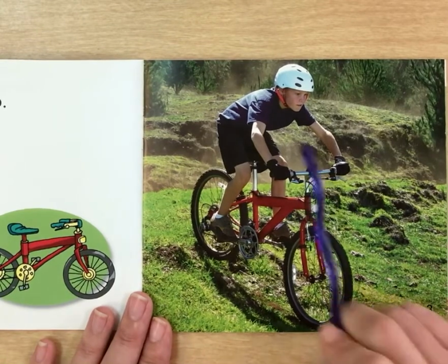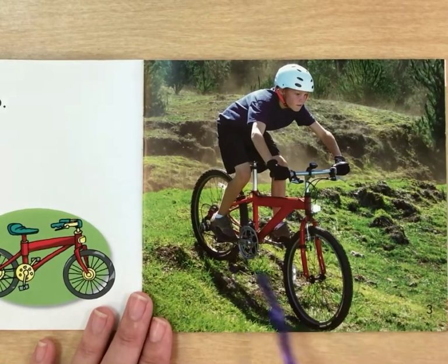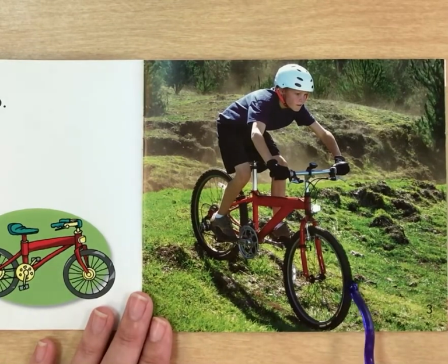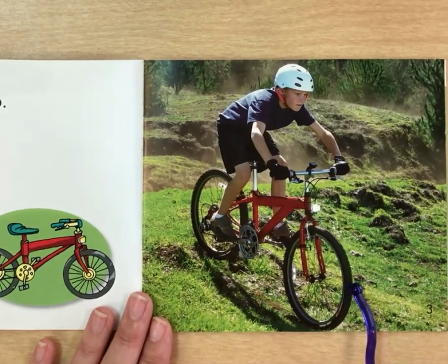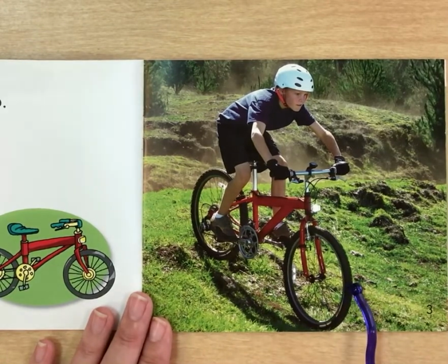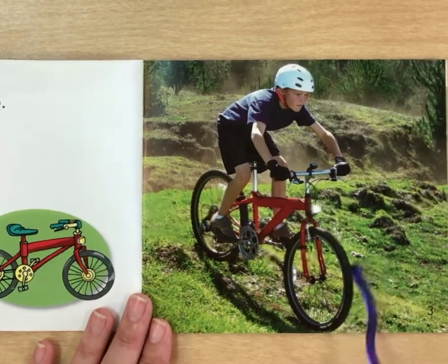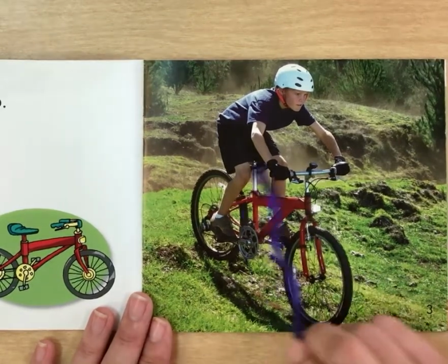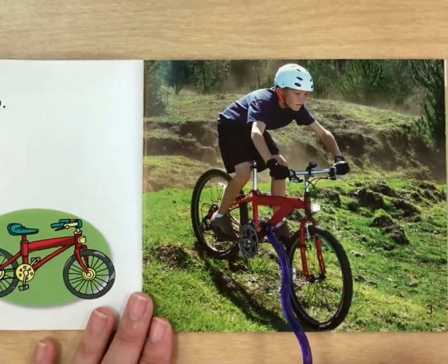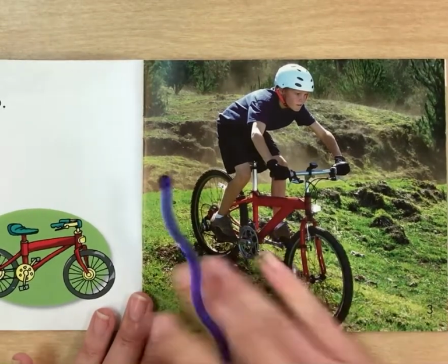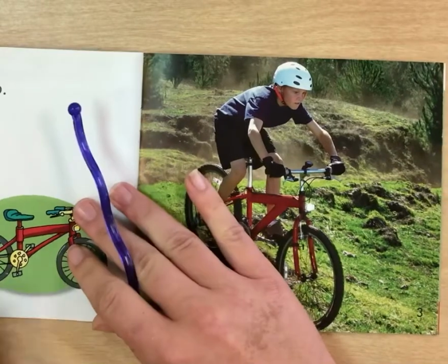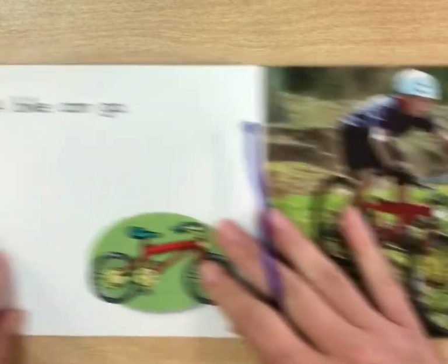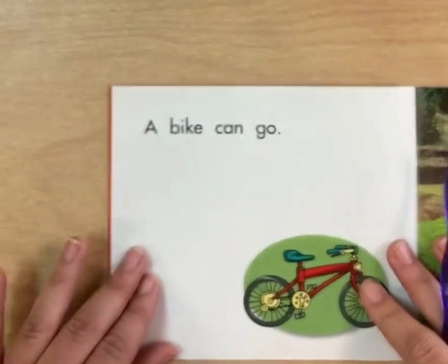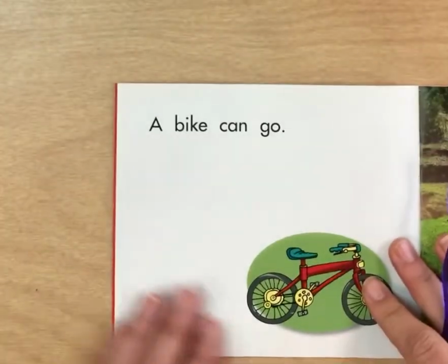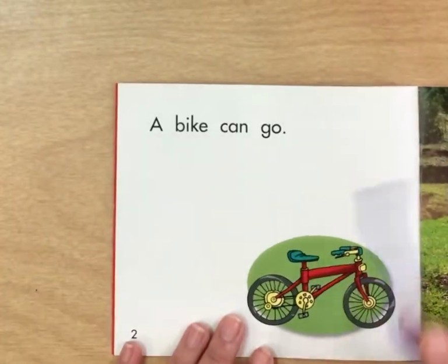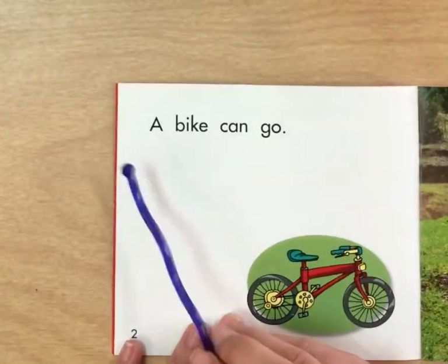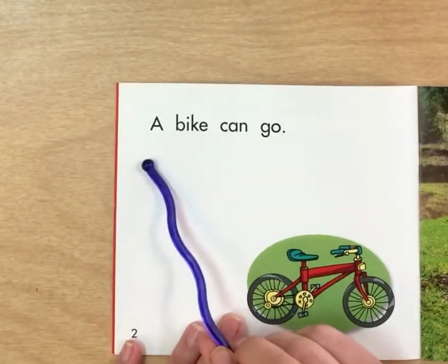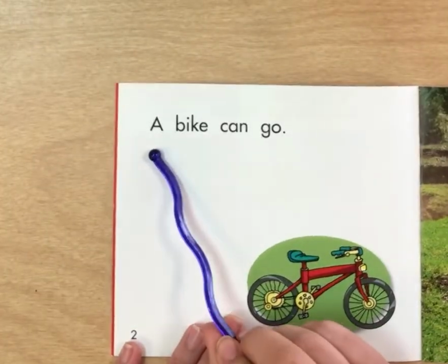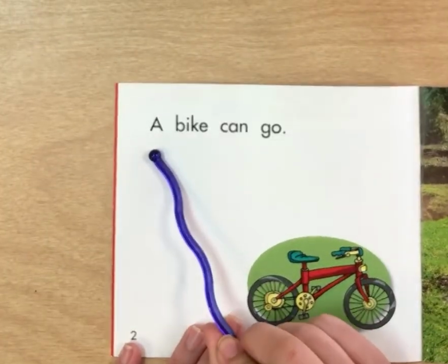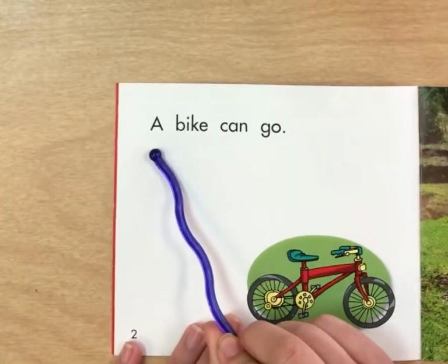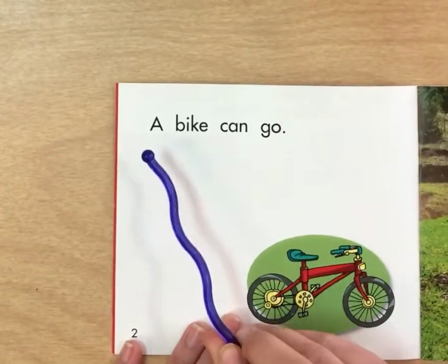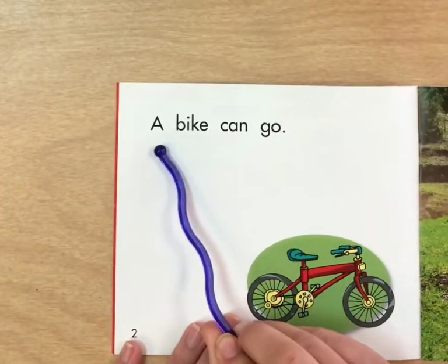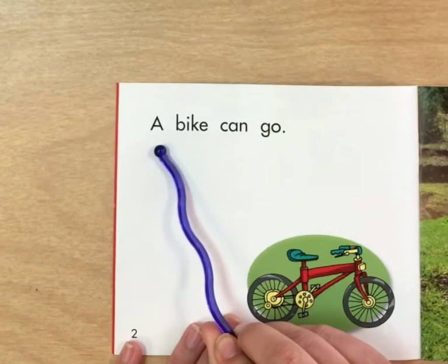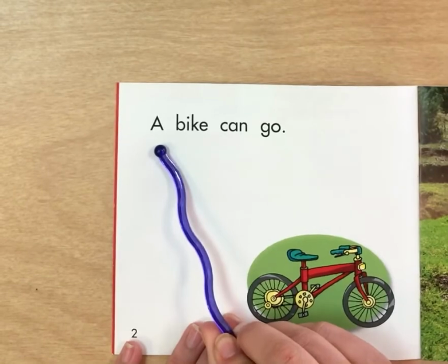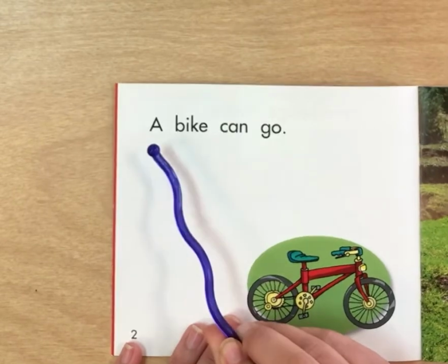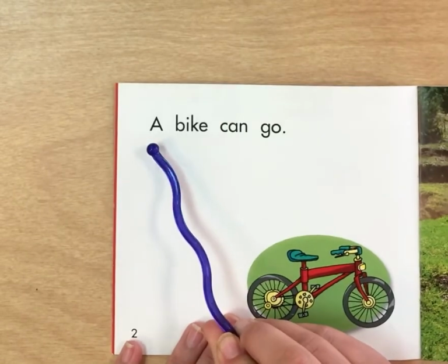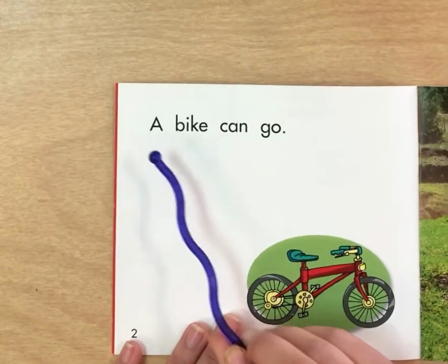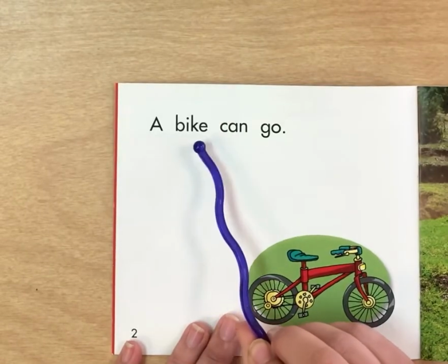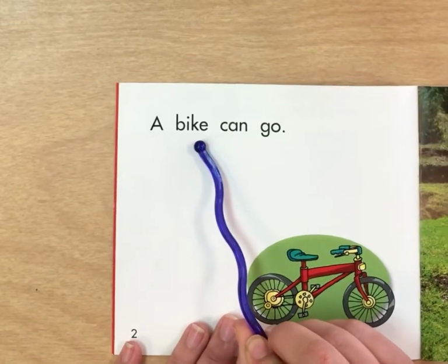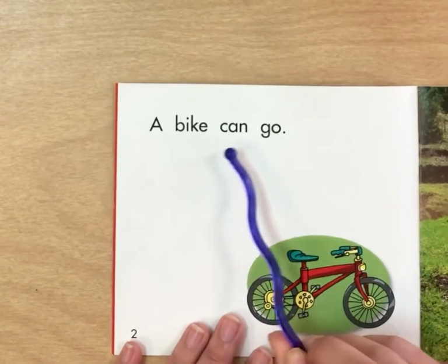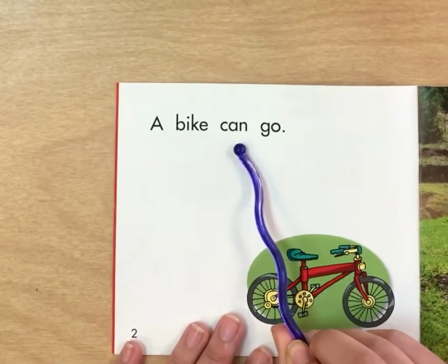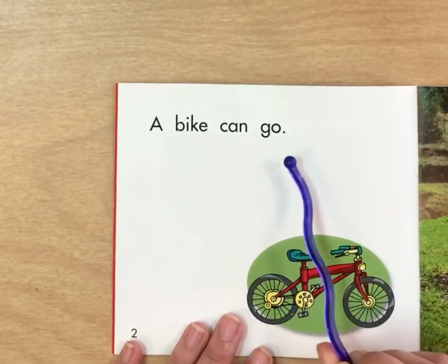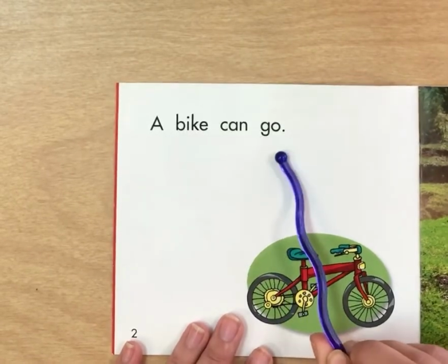Let's look at the picture here. What is this little boy on? A bike. Let's read the words here. We know this sight word. This sight word is 'a'. A bike can go.